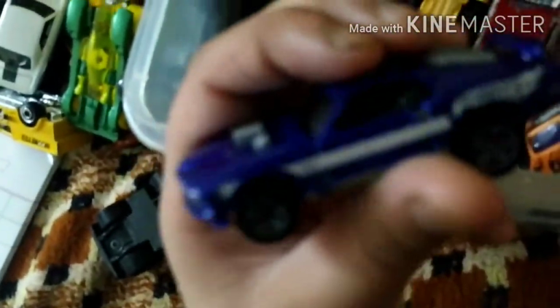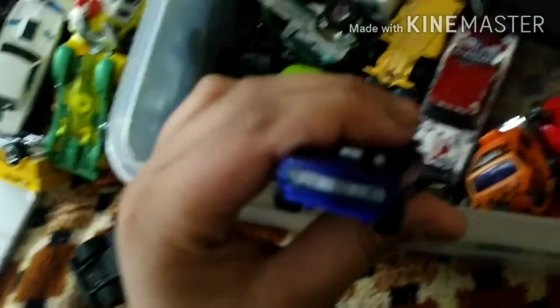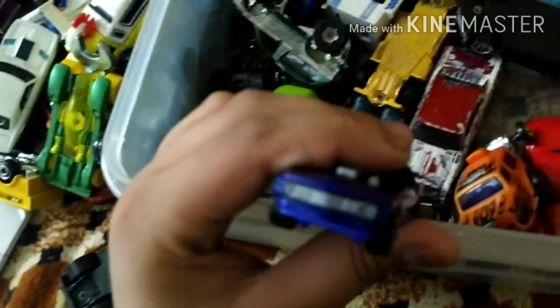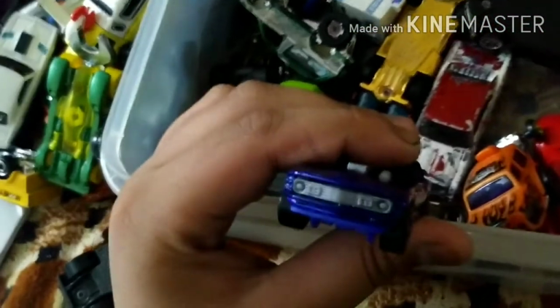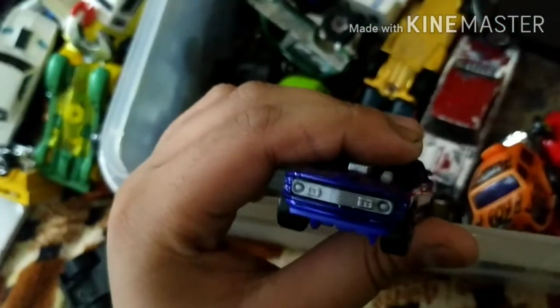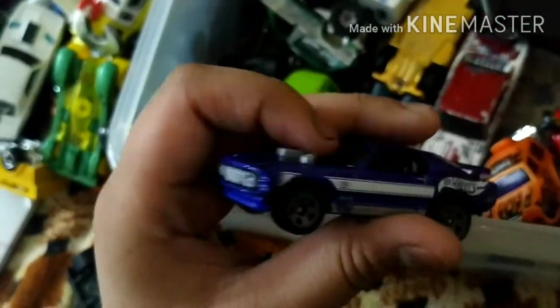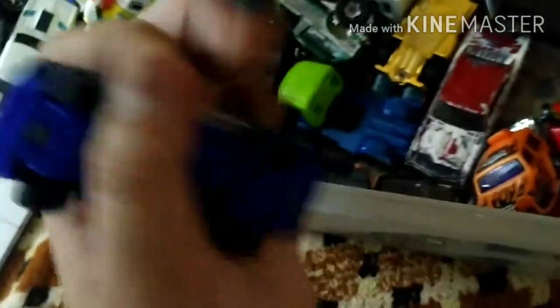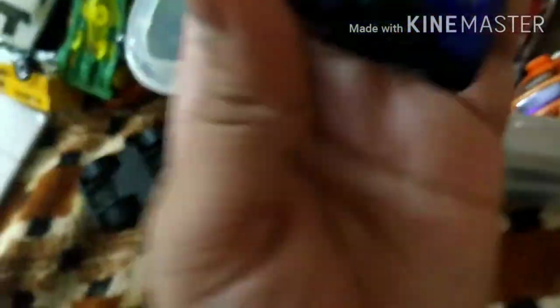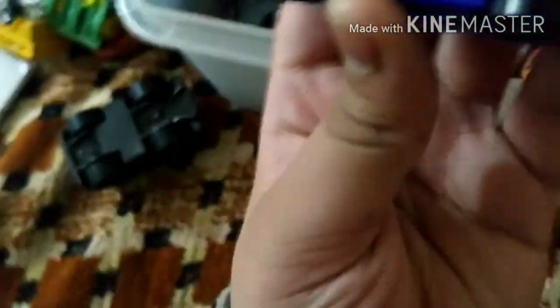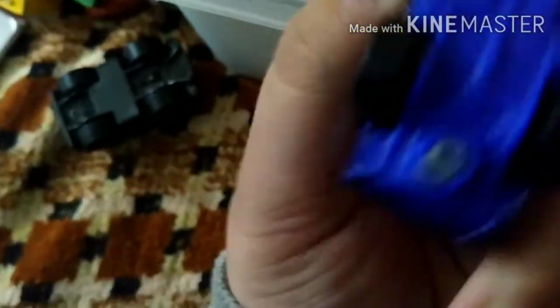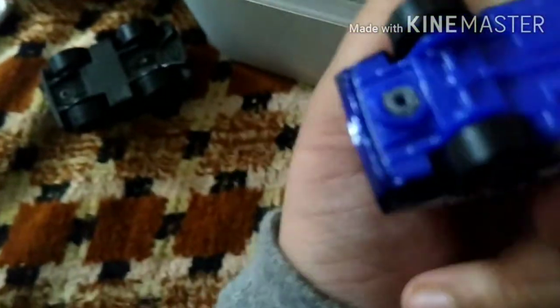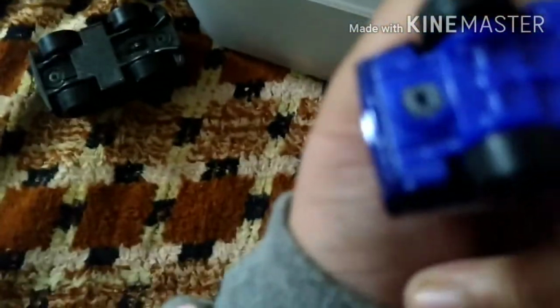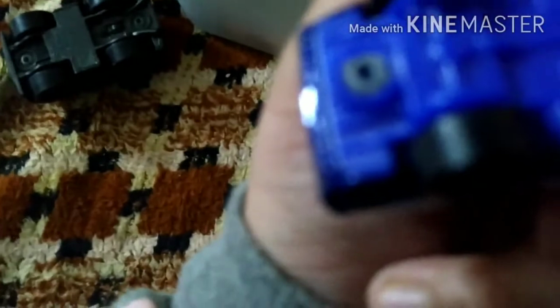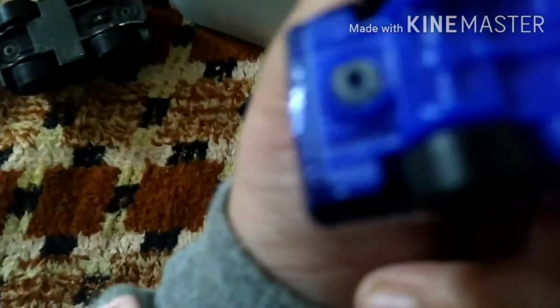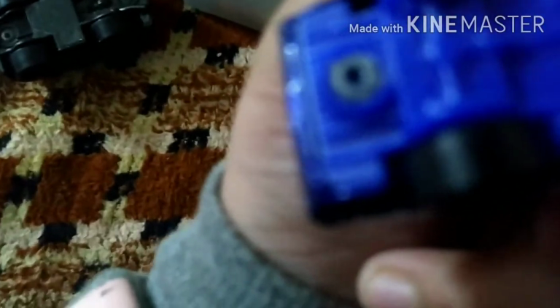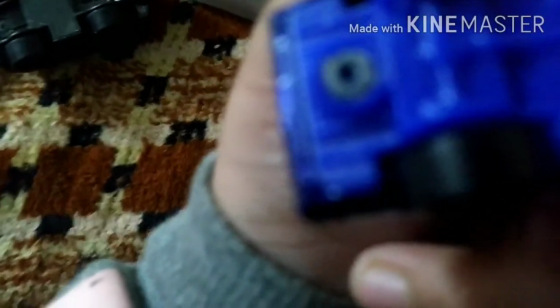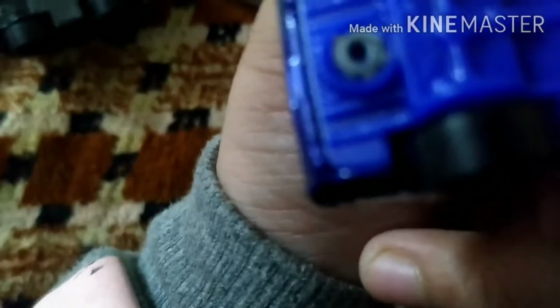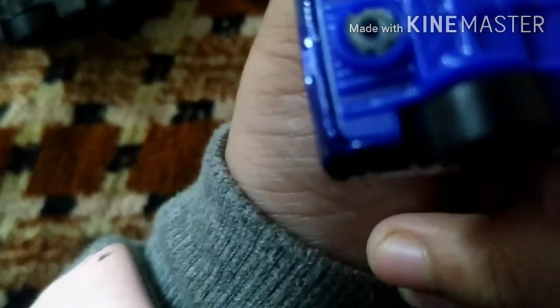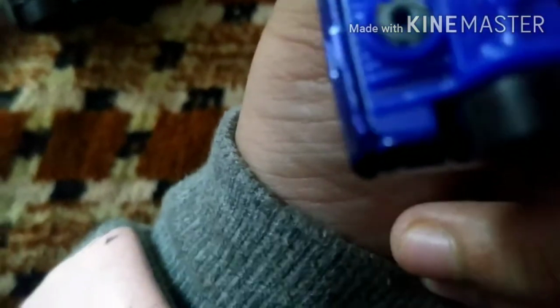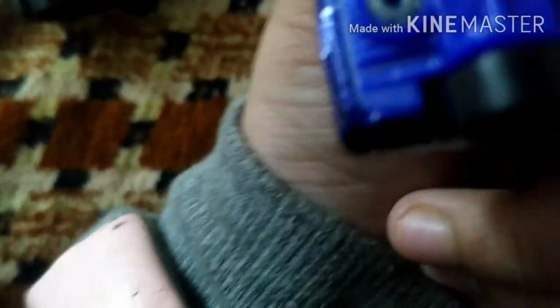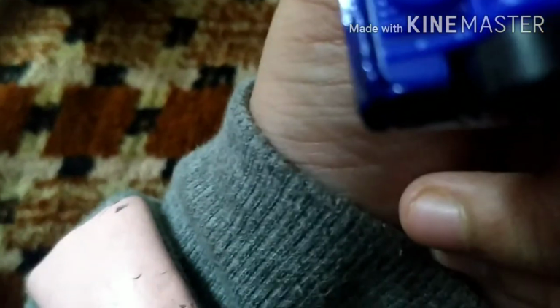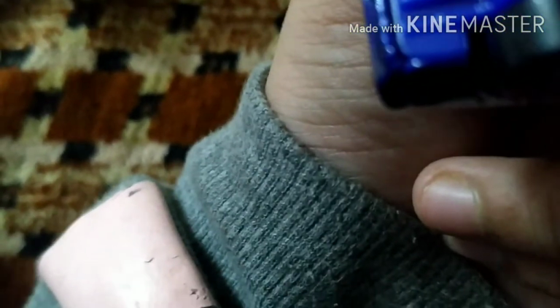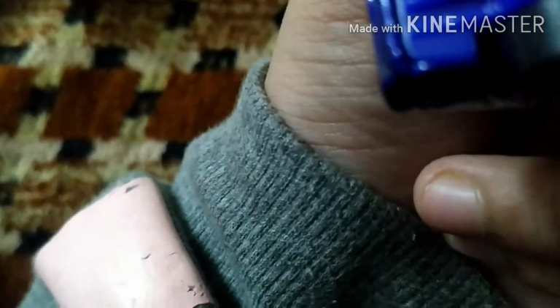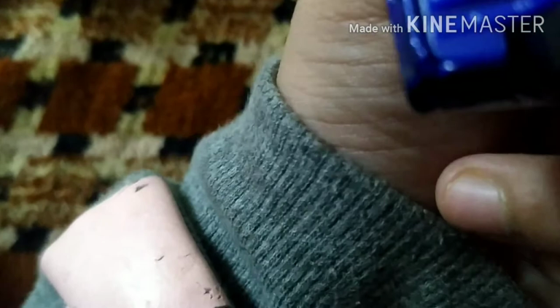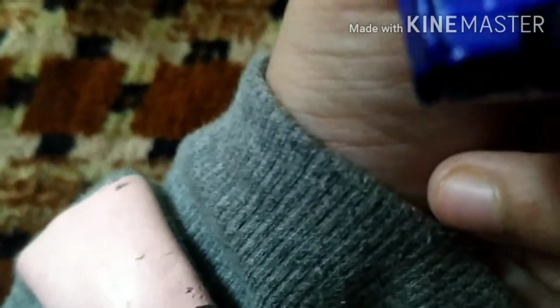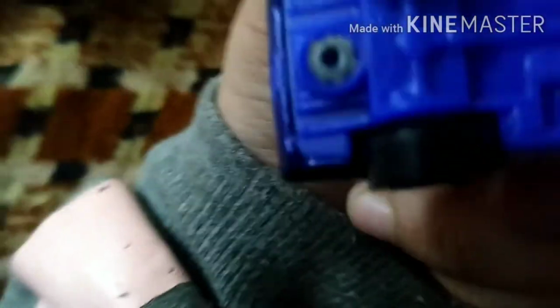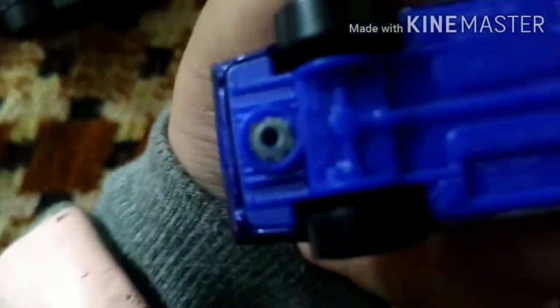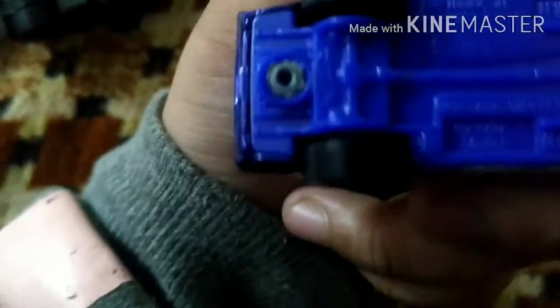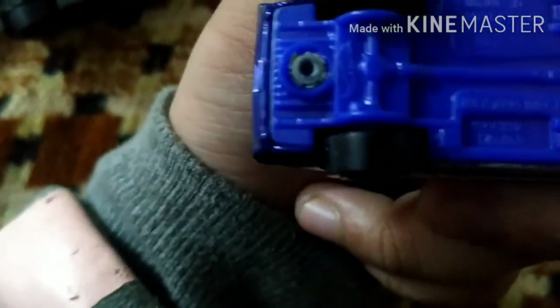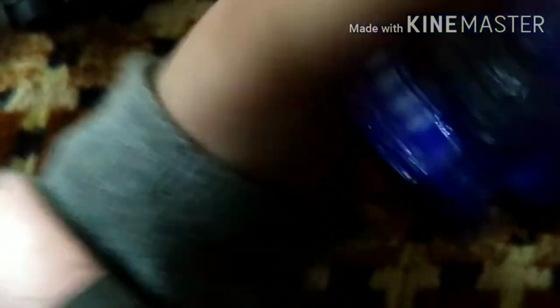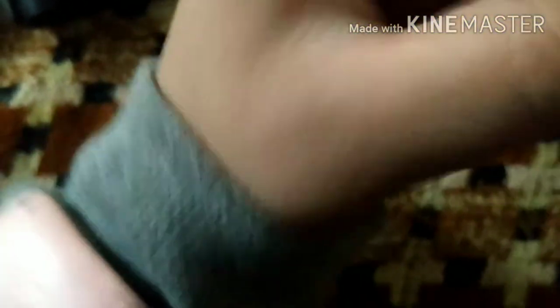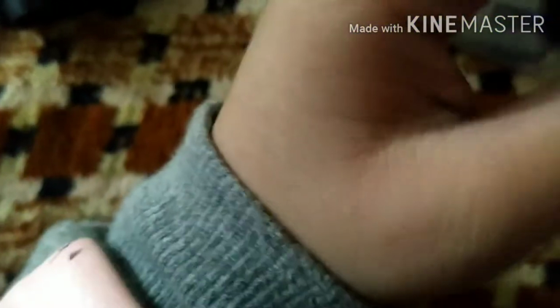Guys, what is the name of this car? Its name is not written anywhere. You know, this car is really cool but its name is not written.